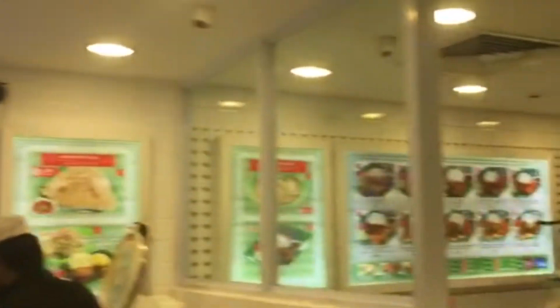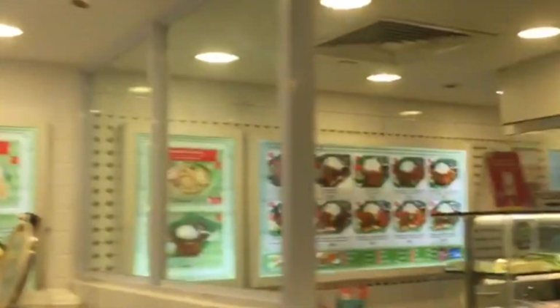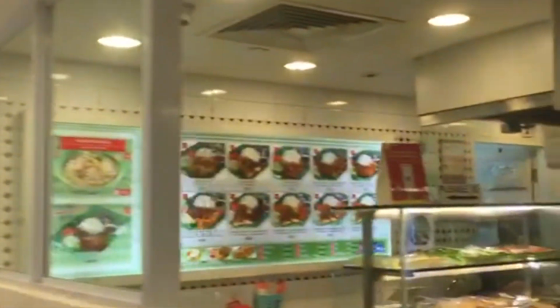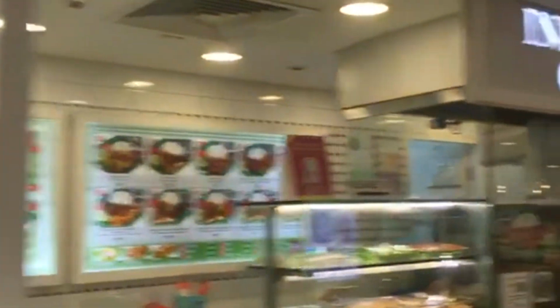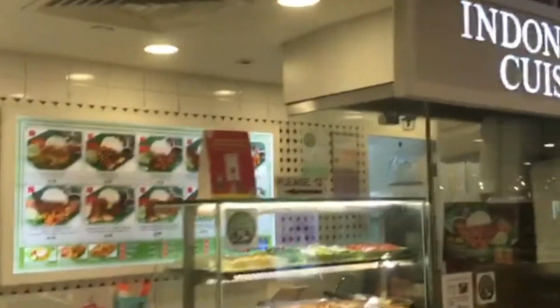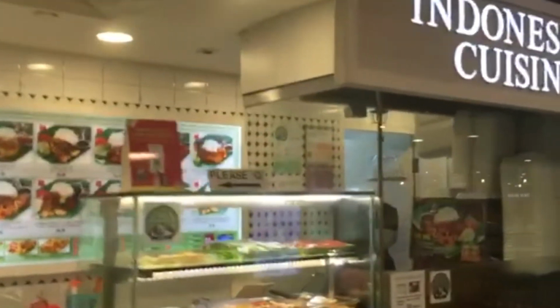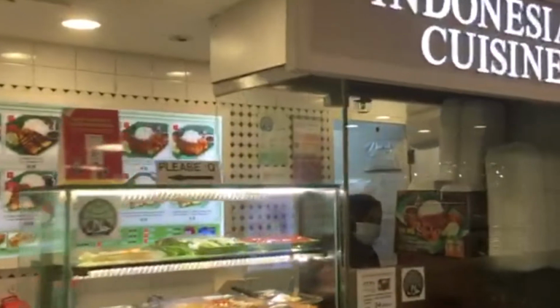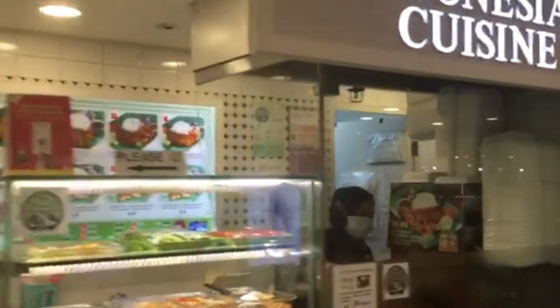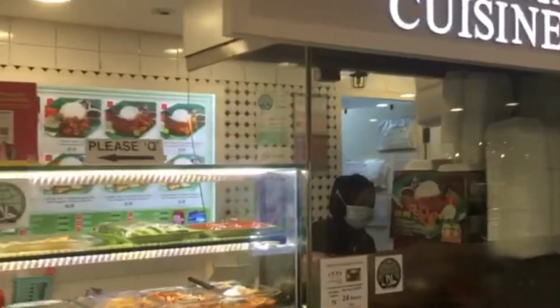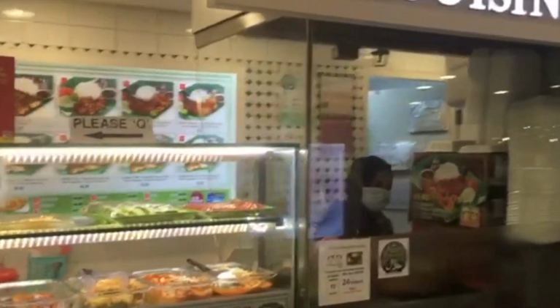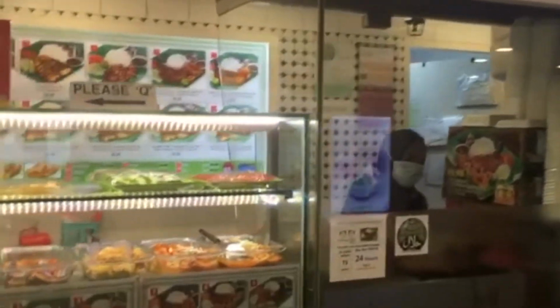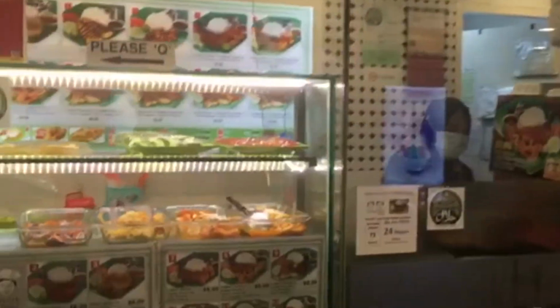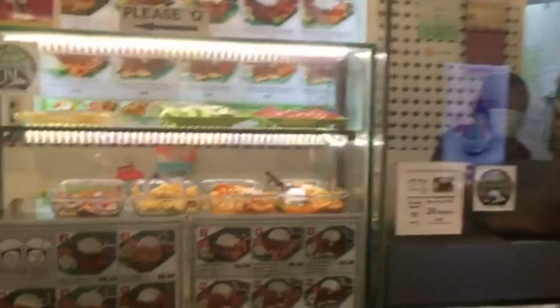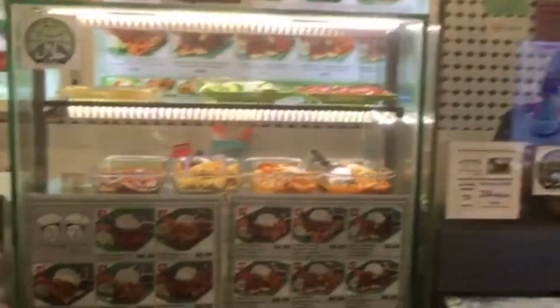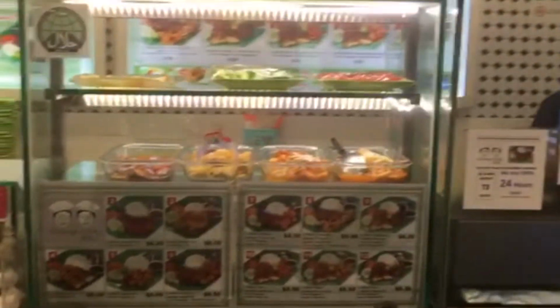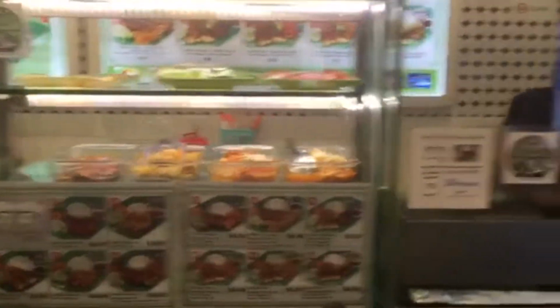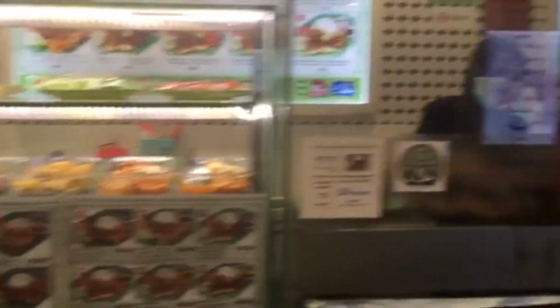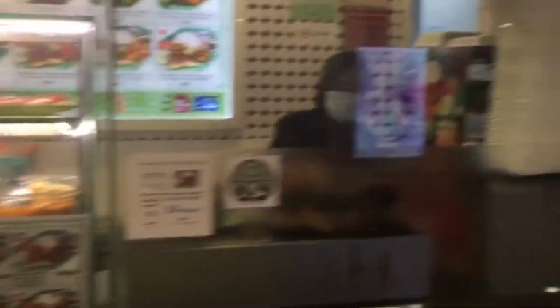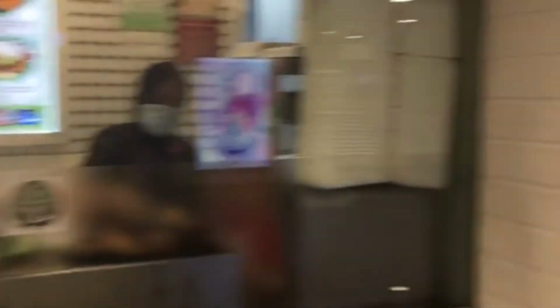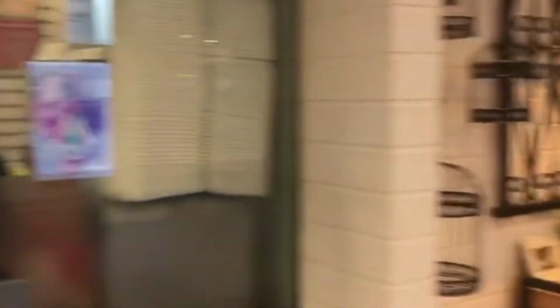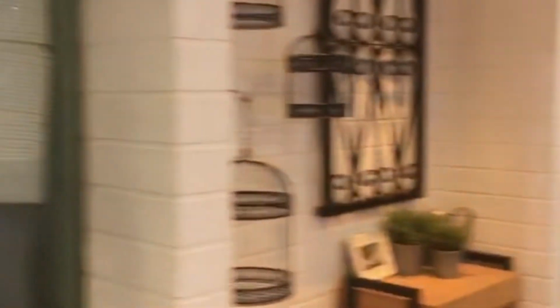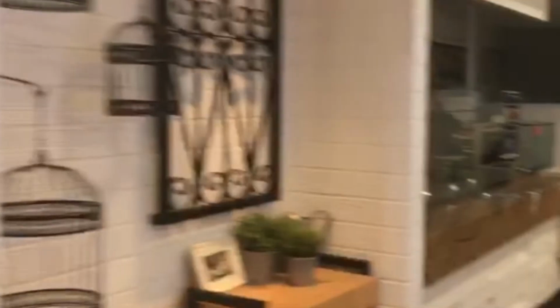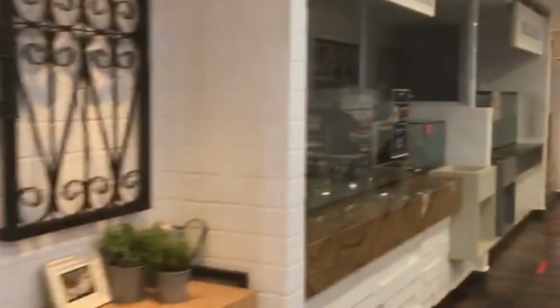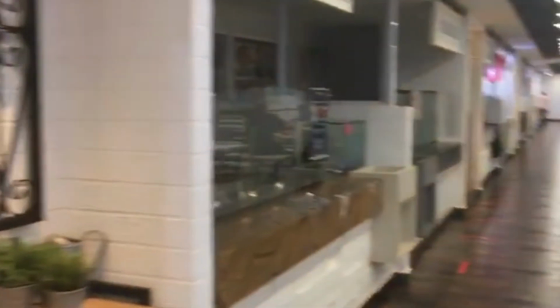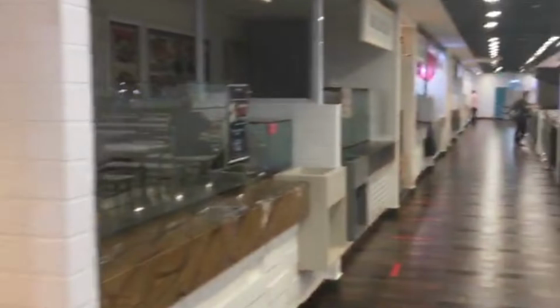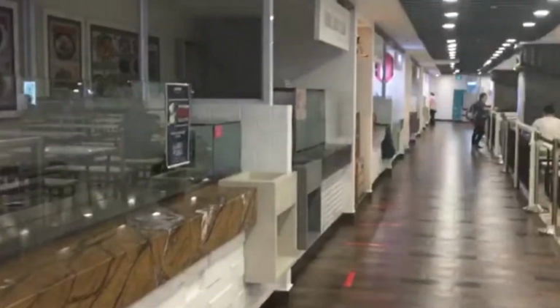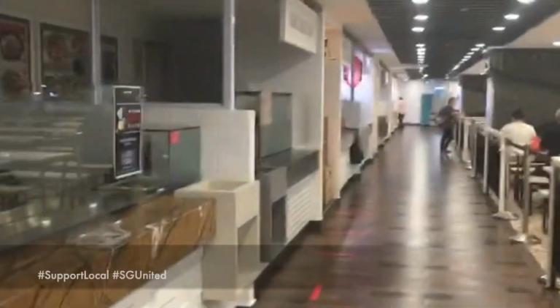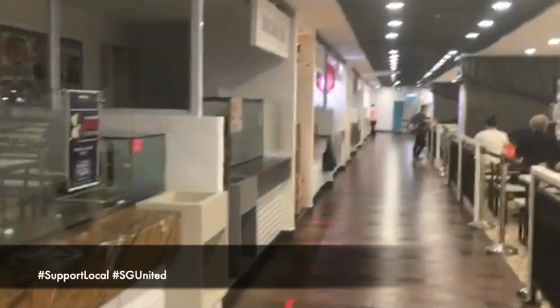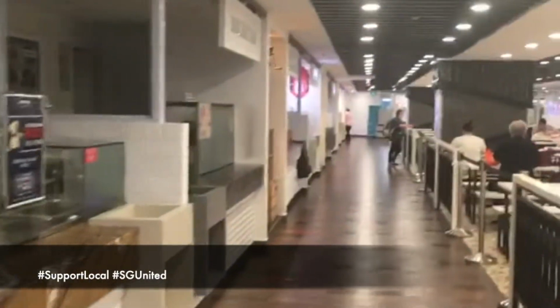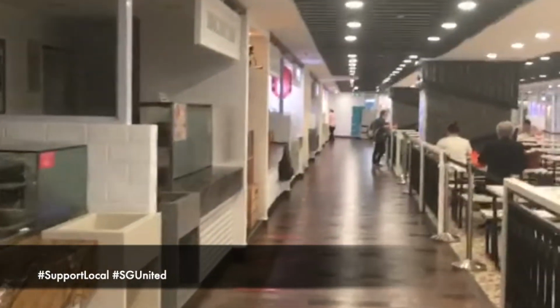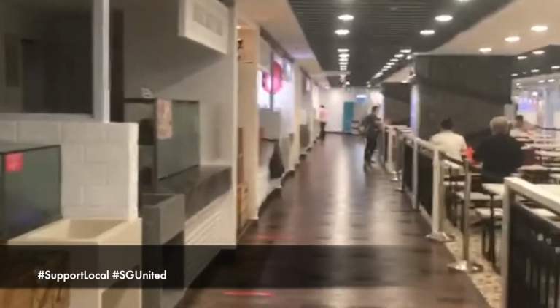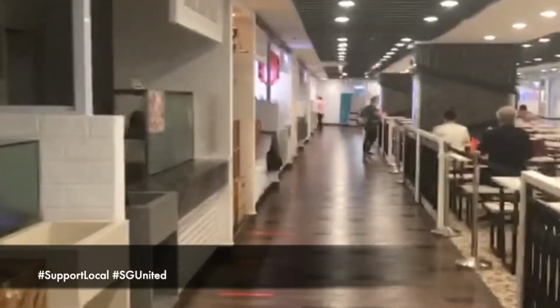We are going to eat Indian food, Malay food, Chinese food, and regional food at the food court.